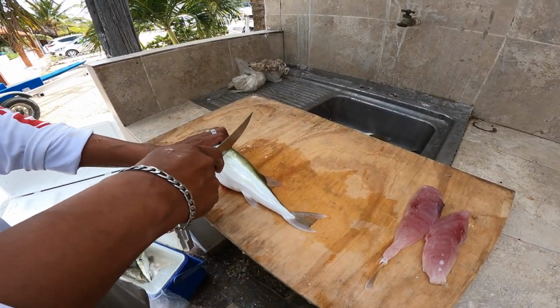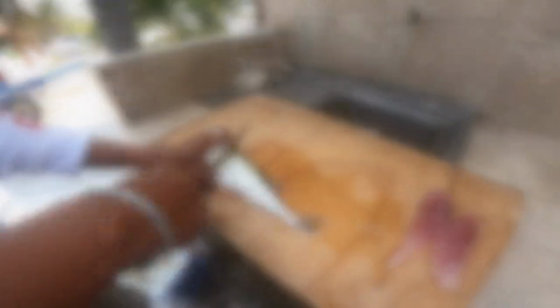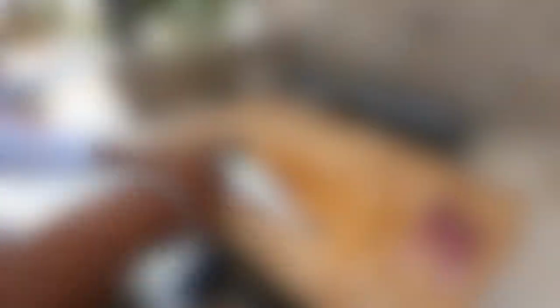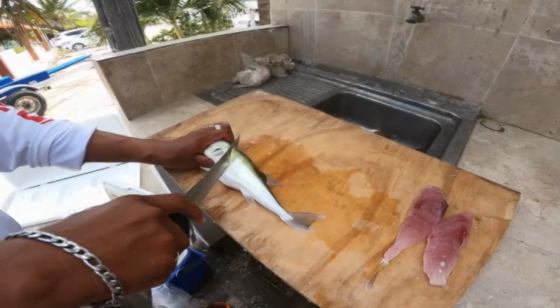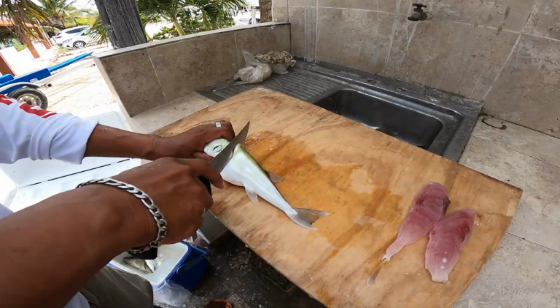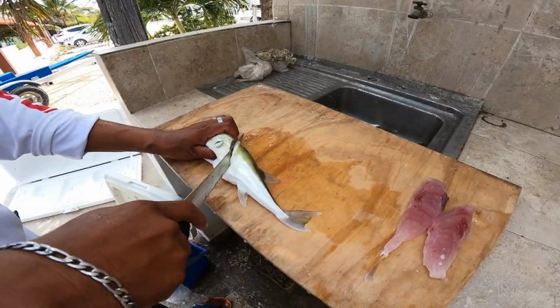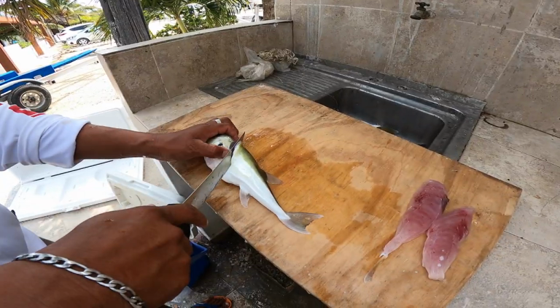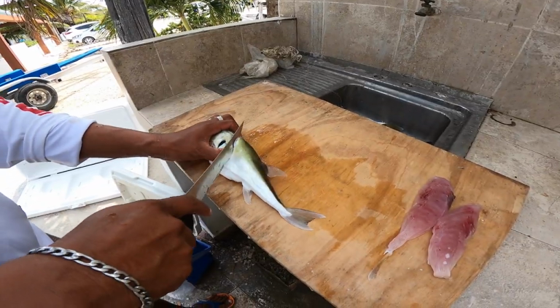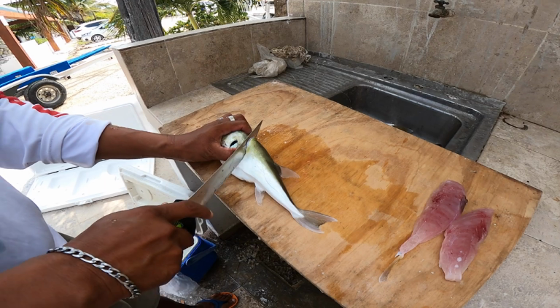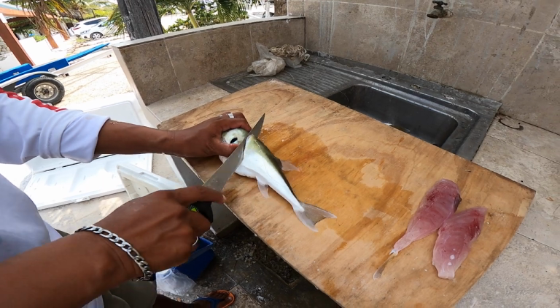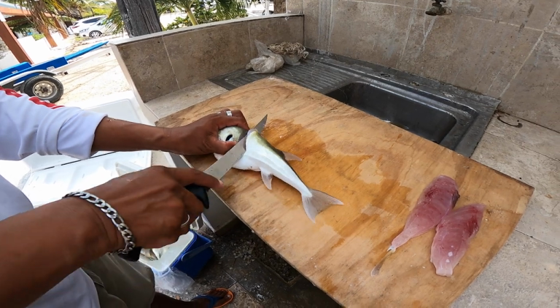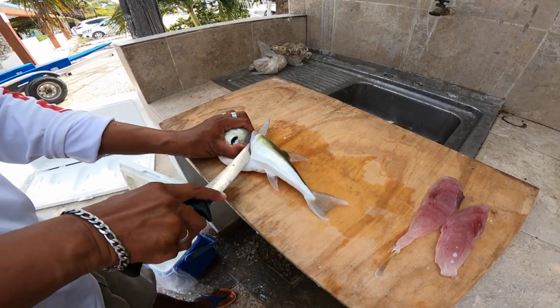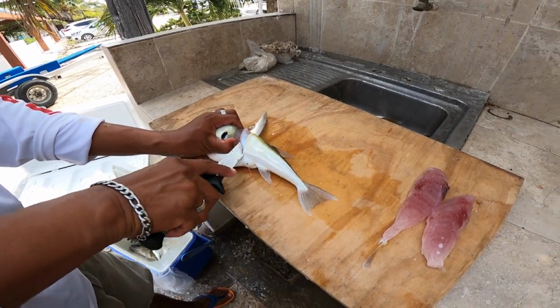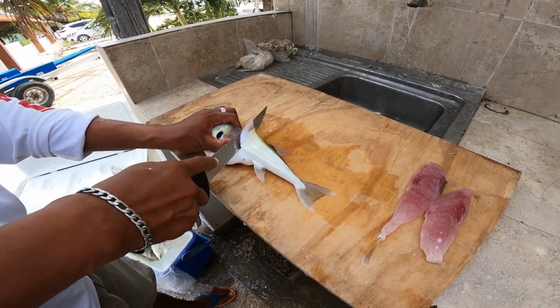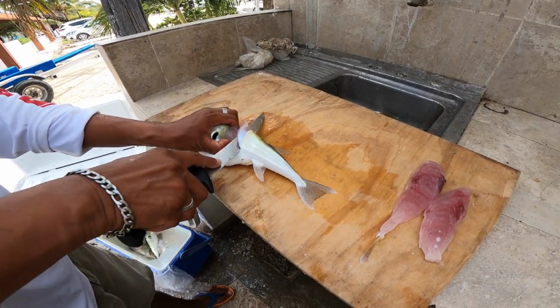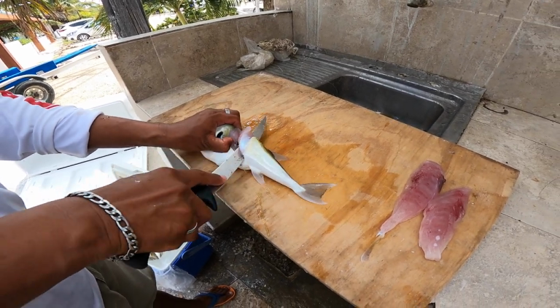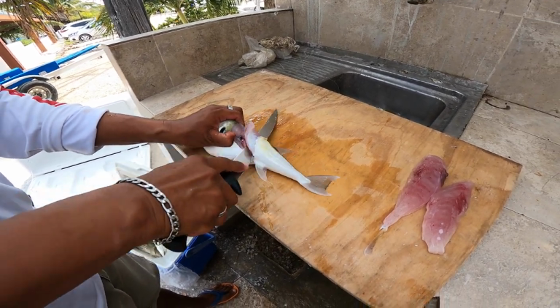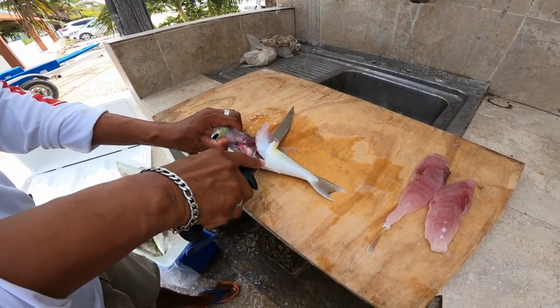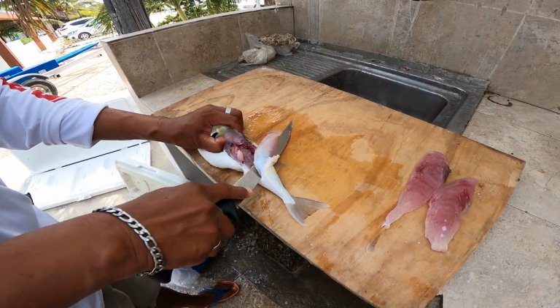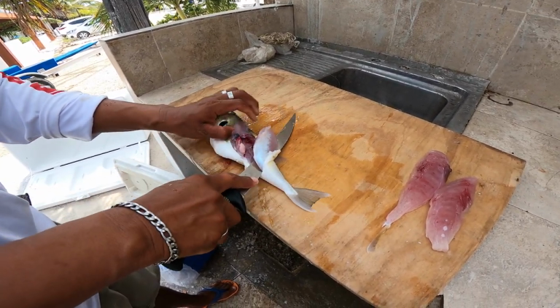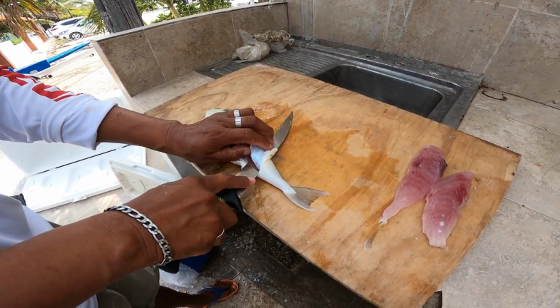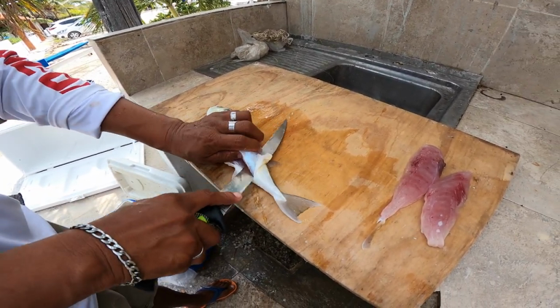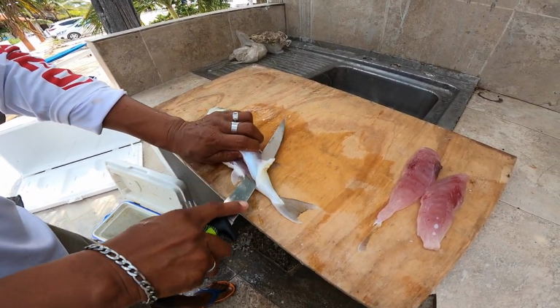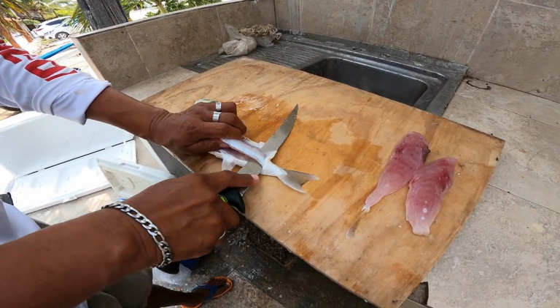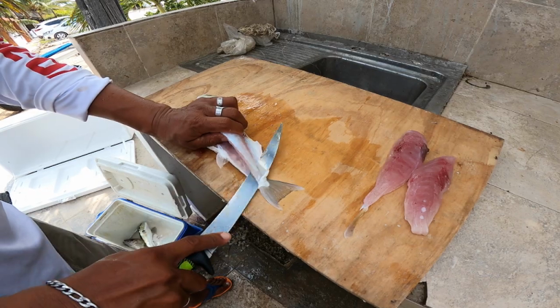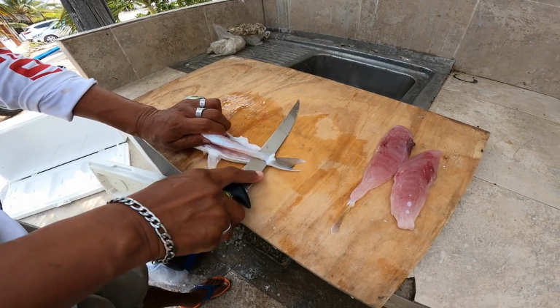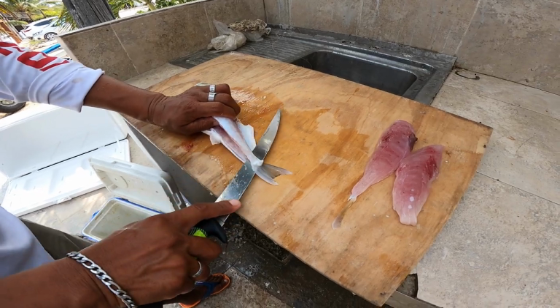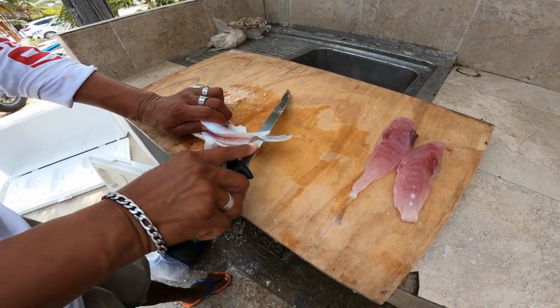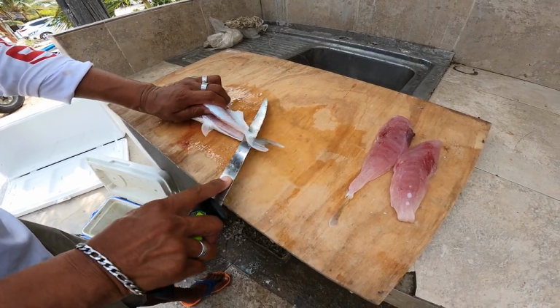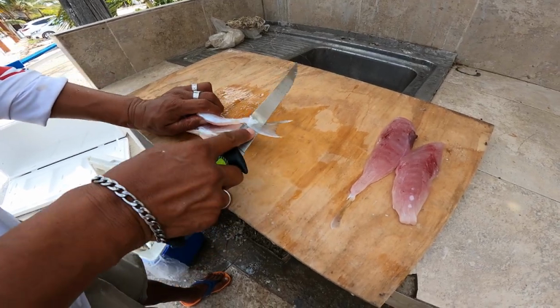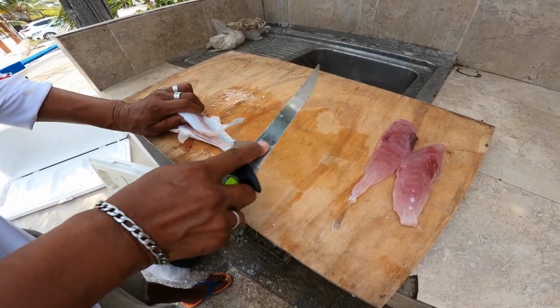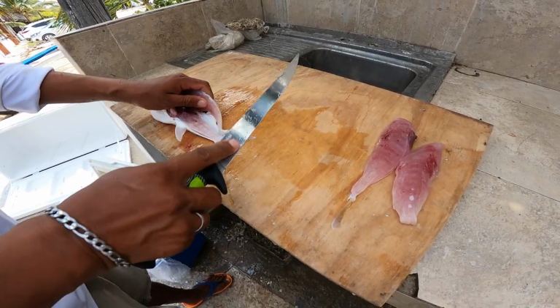We got one more. We caught some massive ones the other day that we actually tossed out, so I'm really curious to see how these taste.